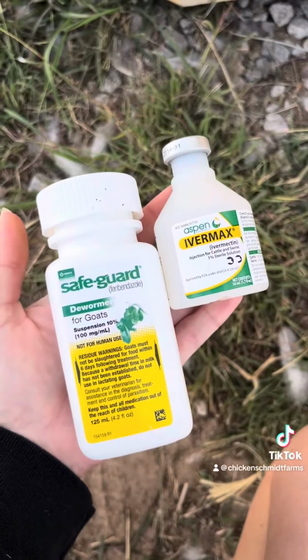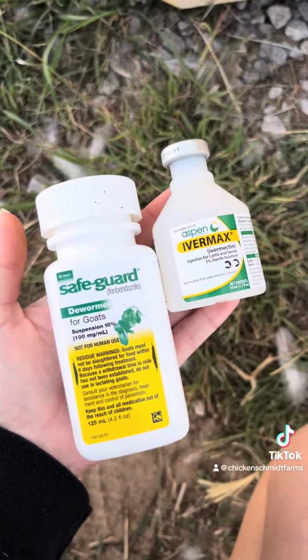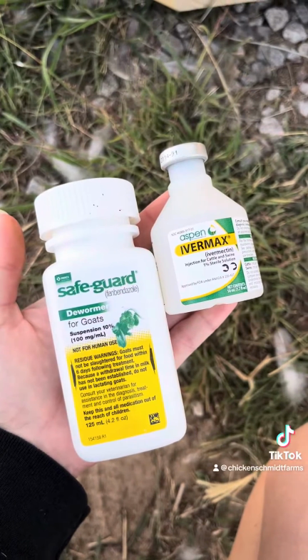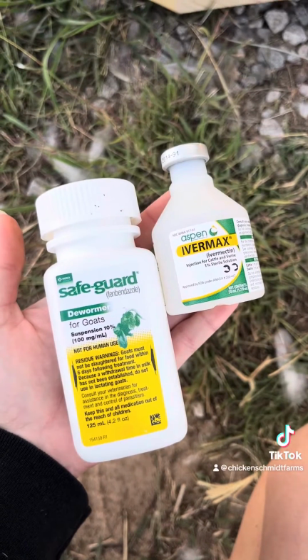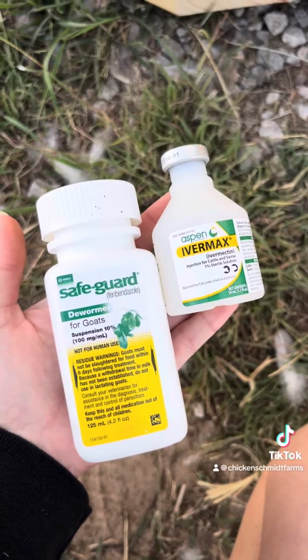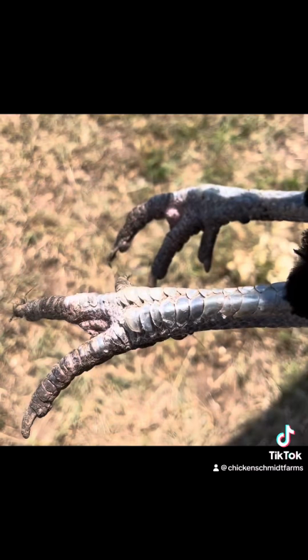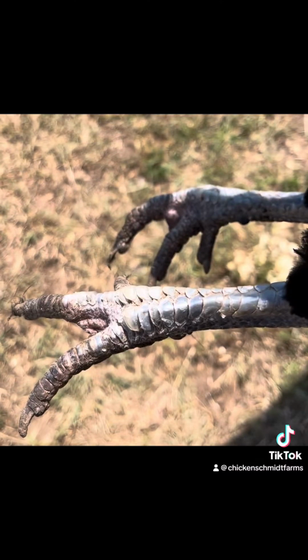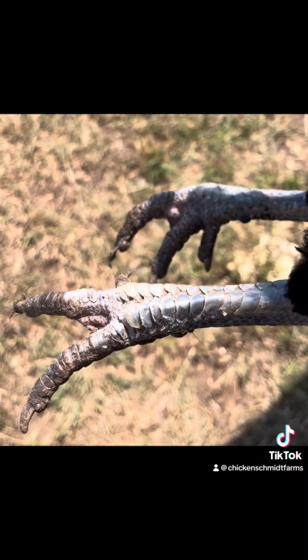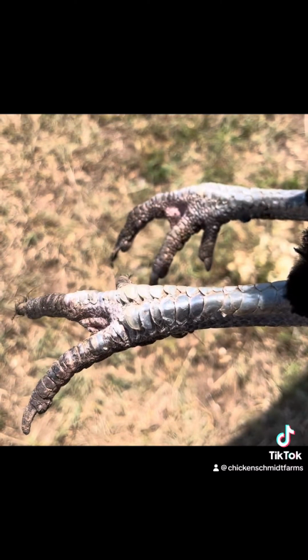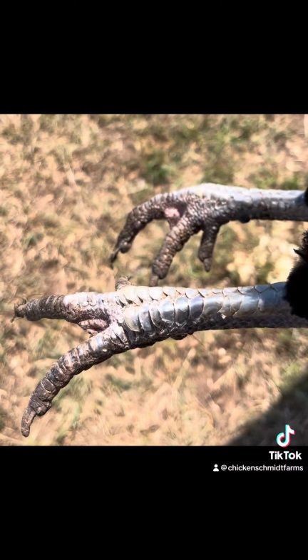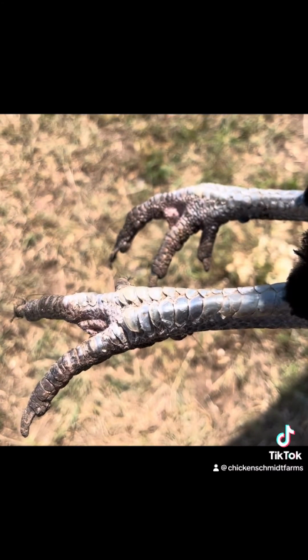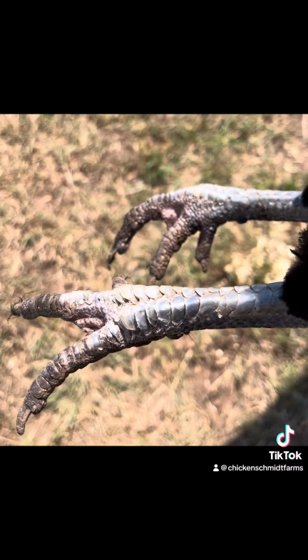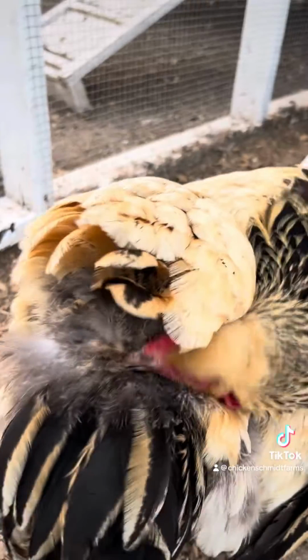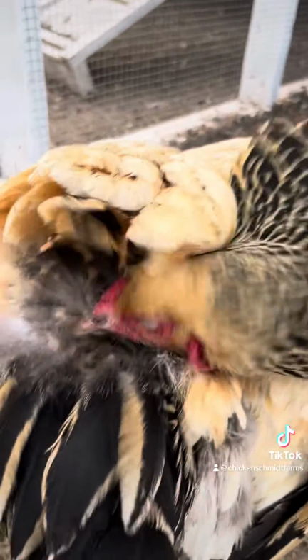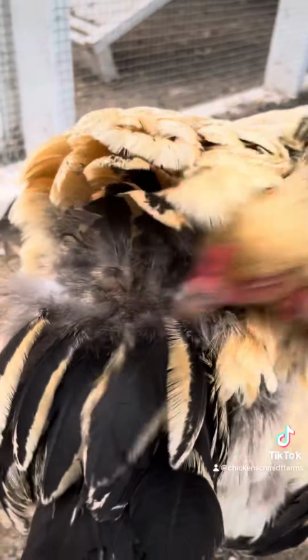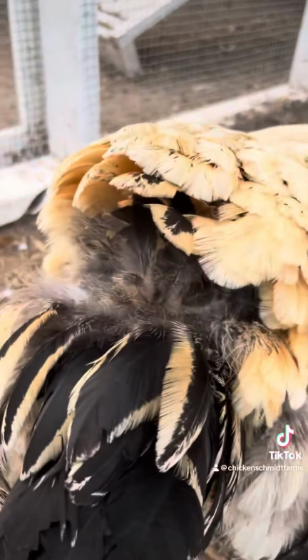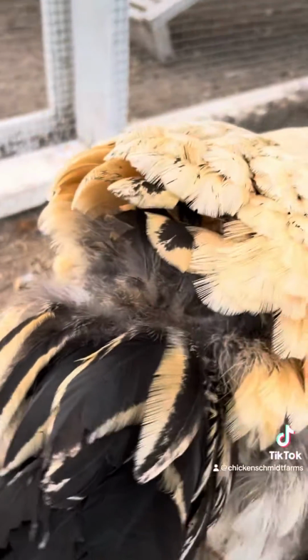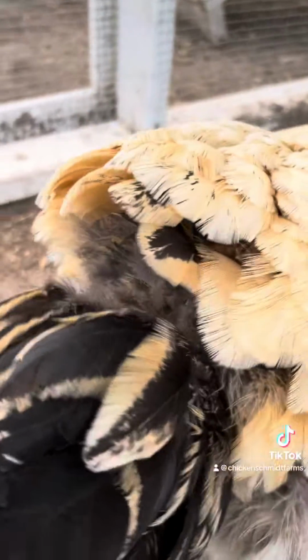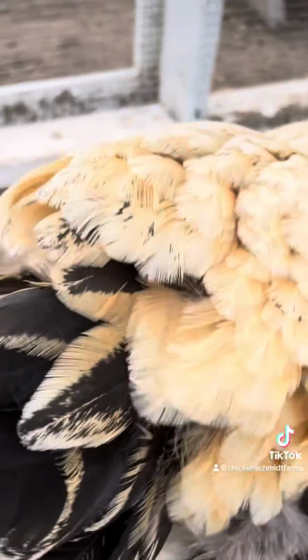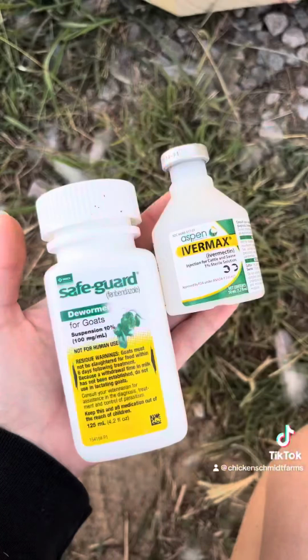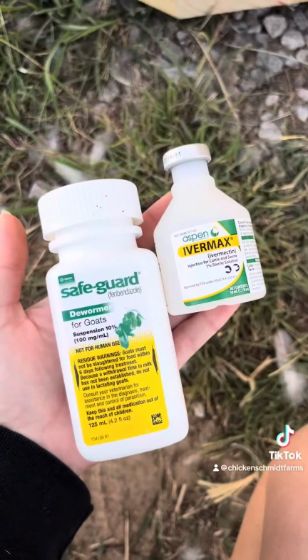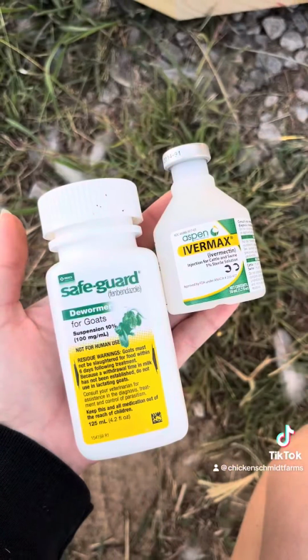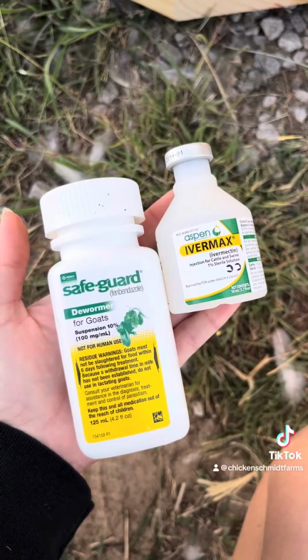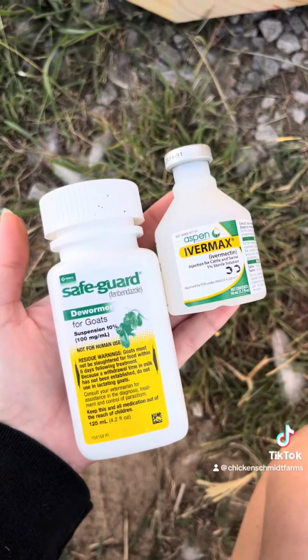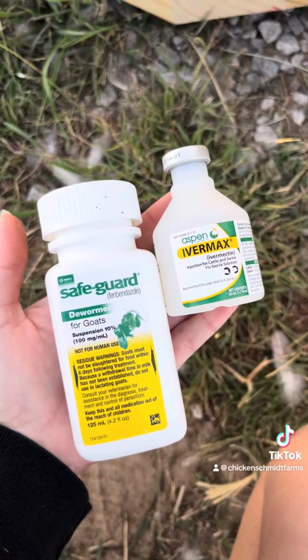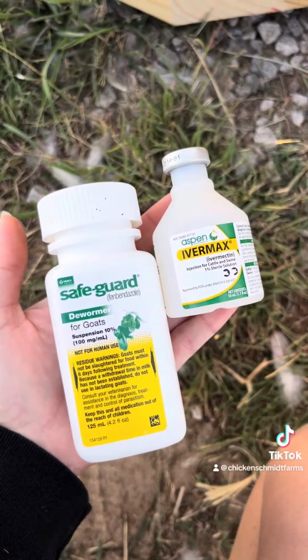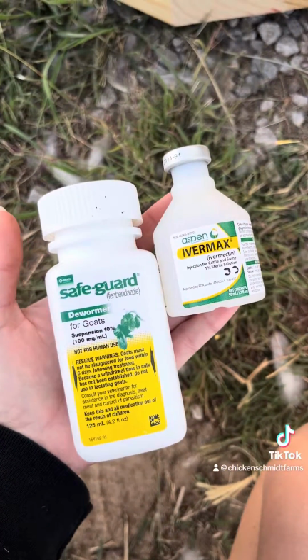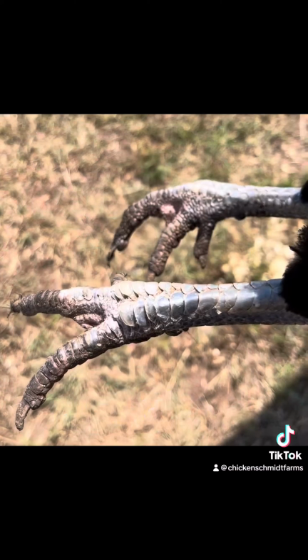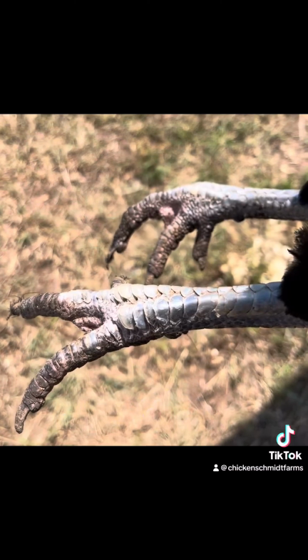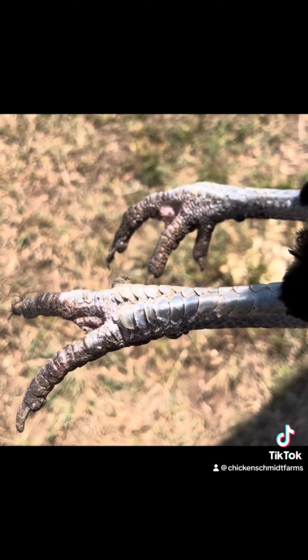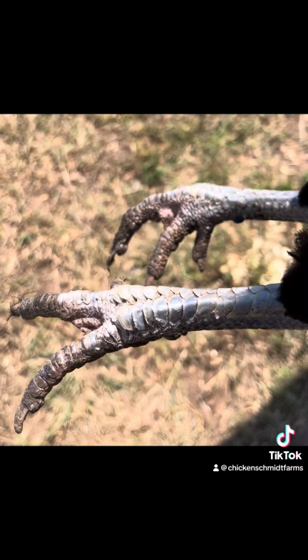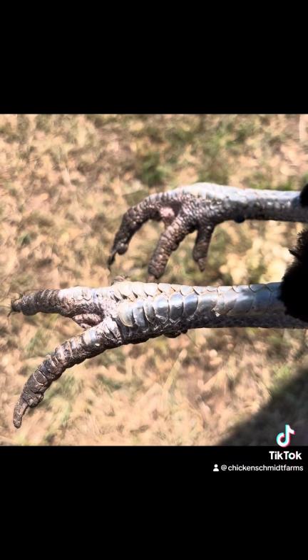Ivermectin is used to treat roundworms, cecal worms, eye worms, mites, scaly leg mites, and other internal and external parasites in chickens. Usage in poultry by veterinarians is common but not officially approved, so it's considered an off-label medication.